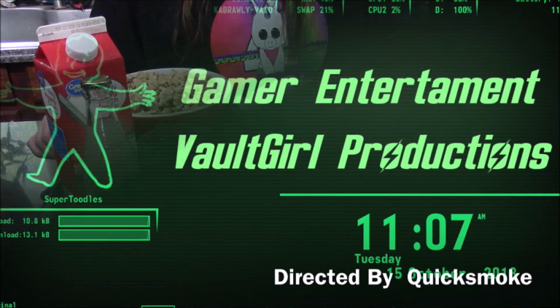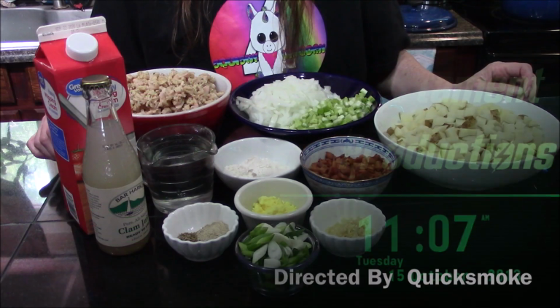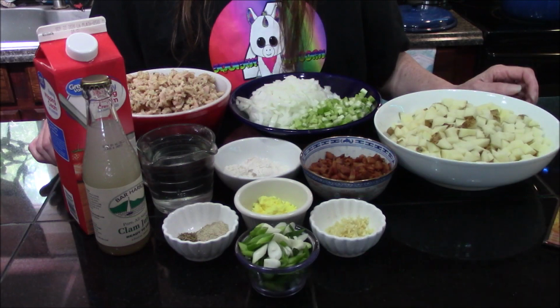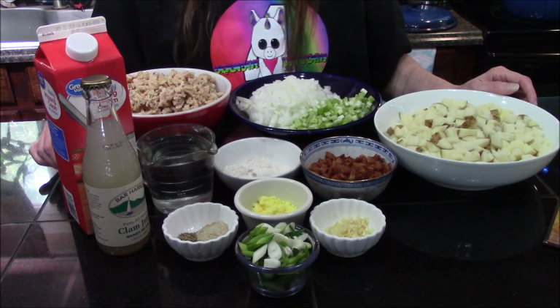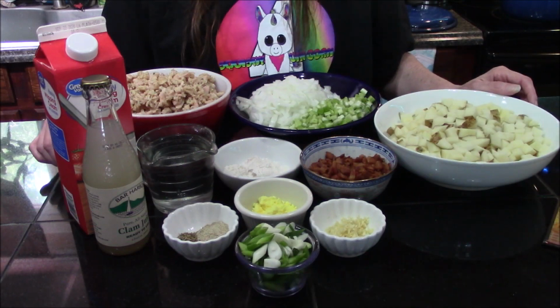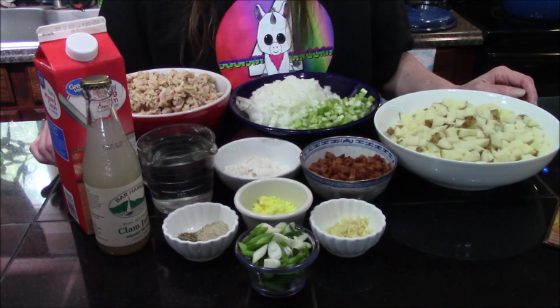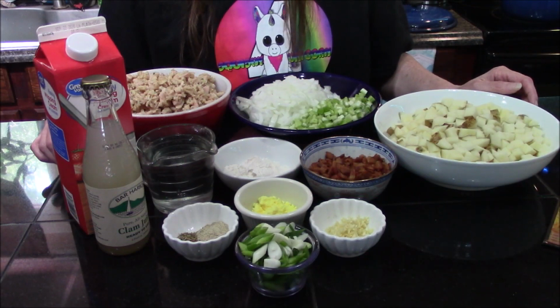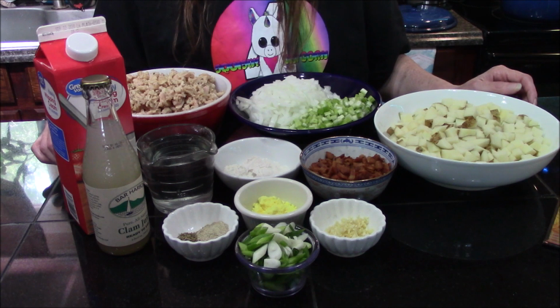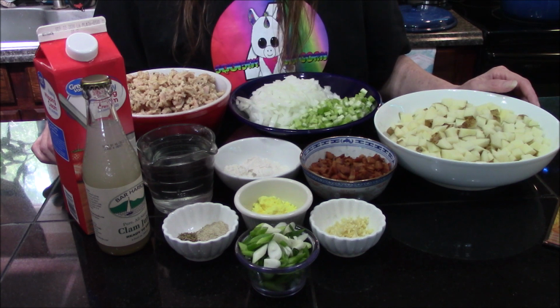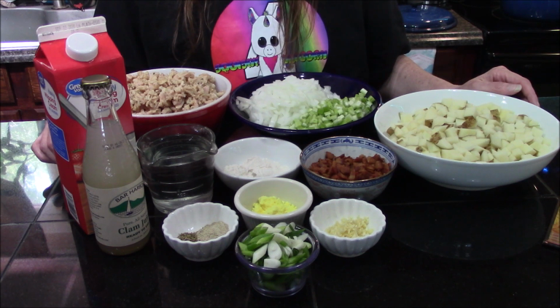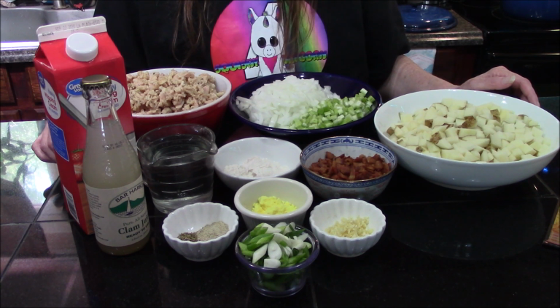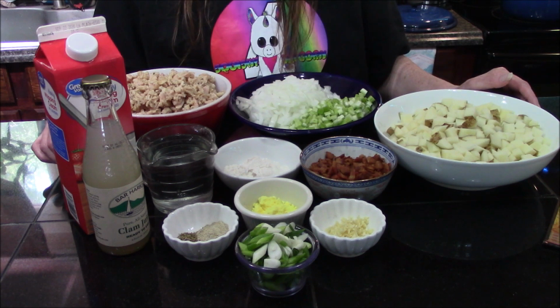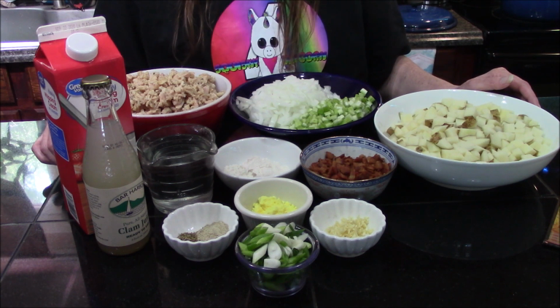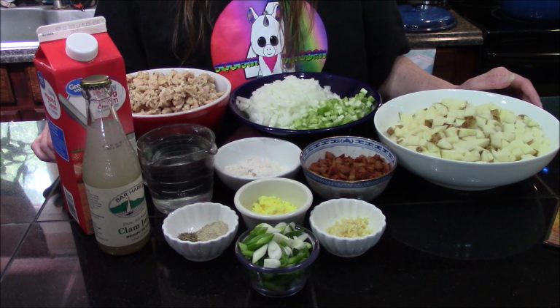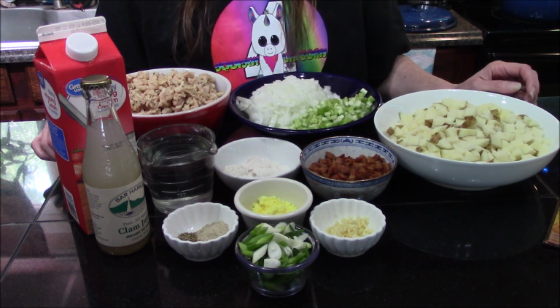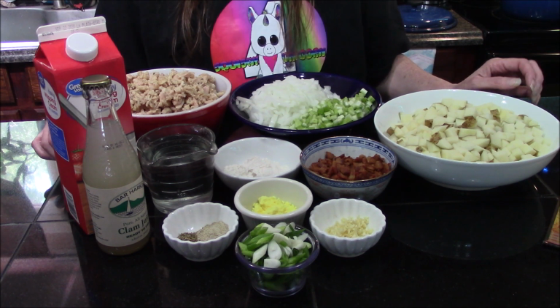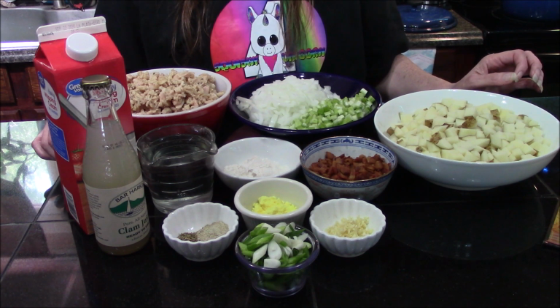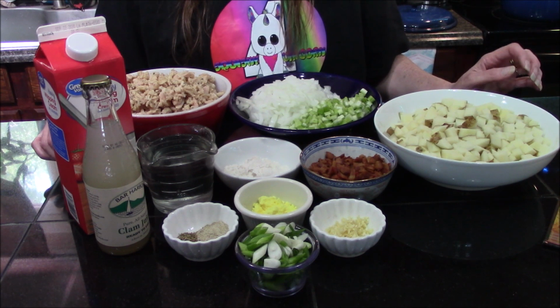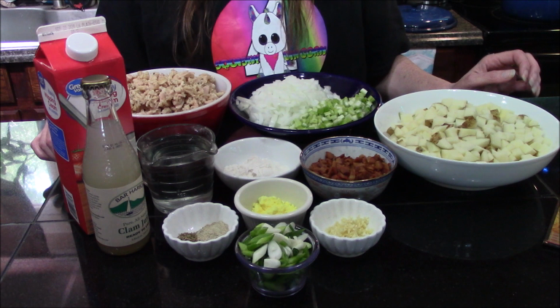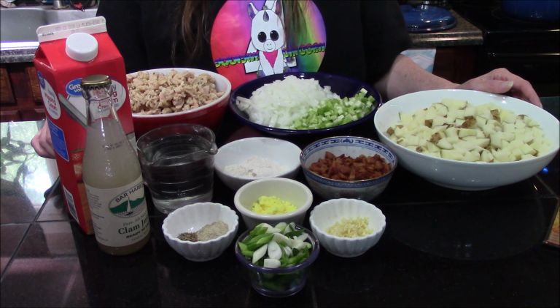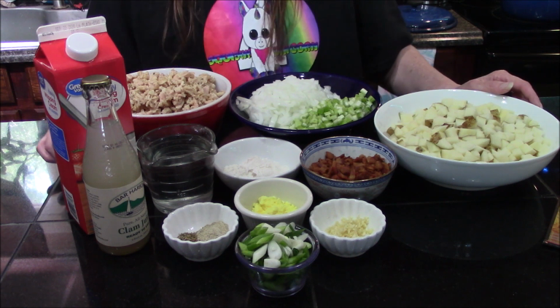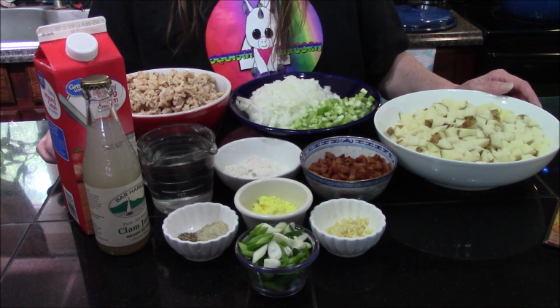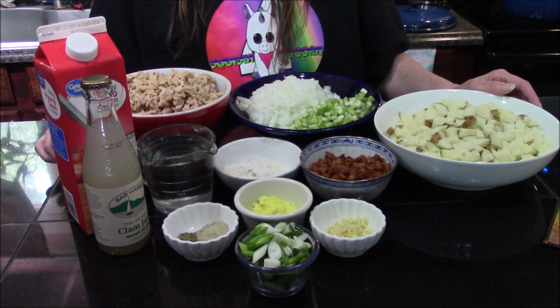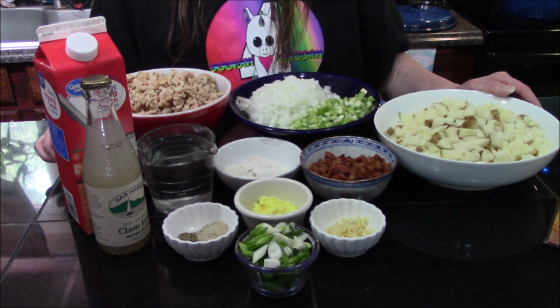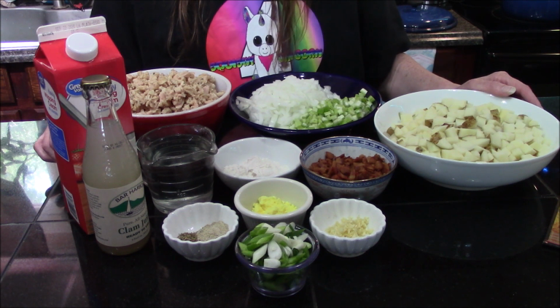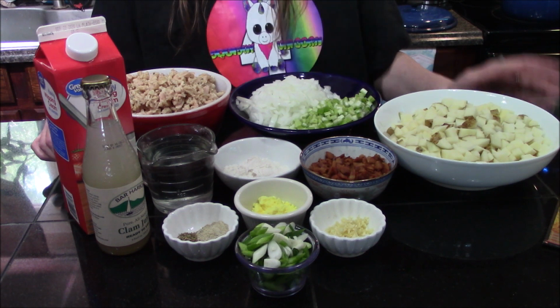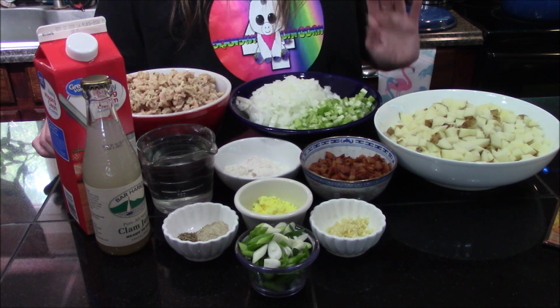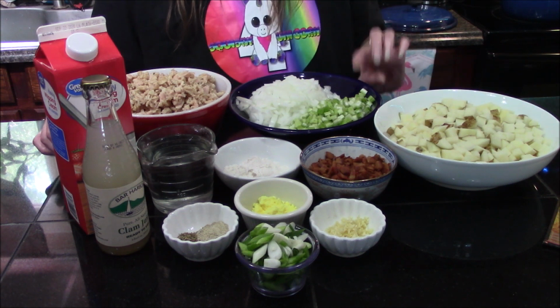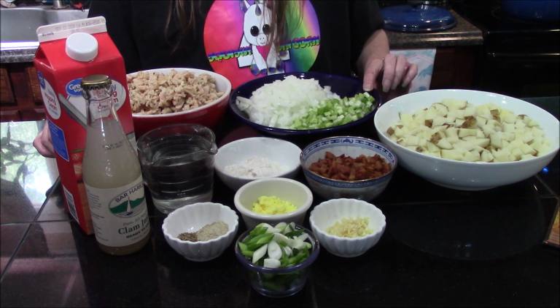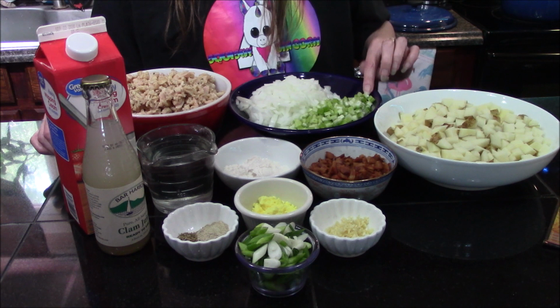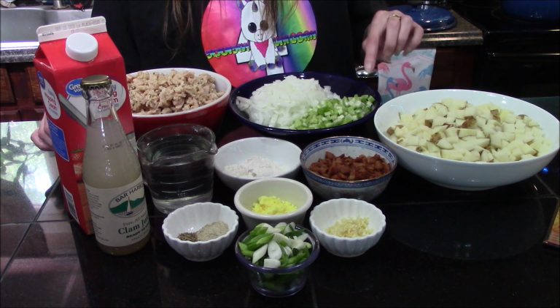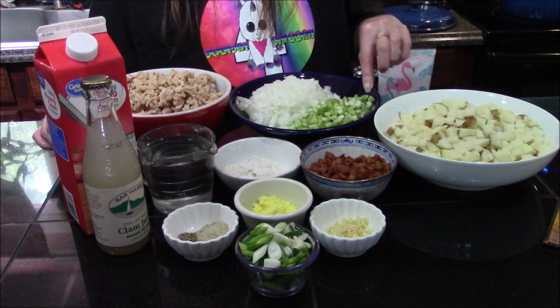Hello and welcome back to my kitchen. Today I'm going to be making the New England clam chowder from the Necronomnomnom cookbook. The ingredients that we're going to need today are two stalks of celery that I've diced.